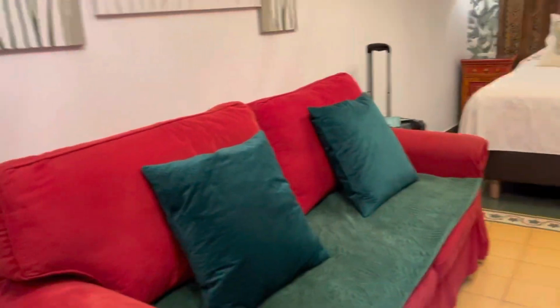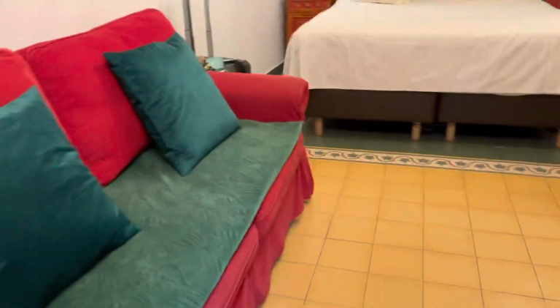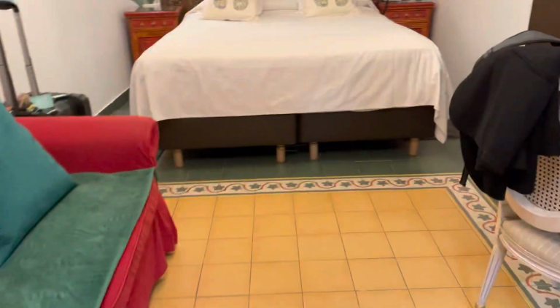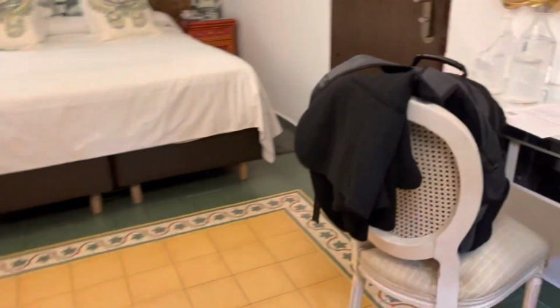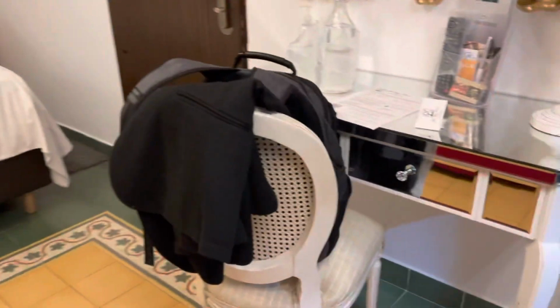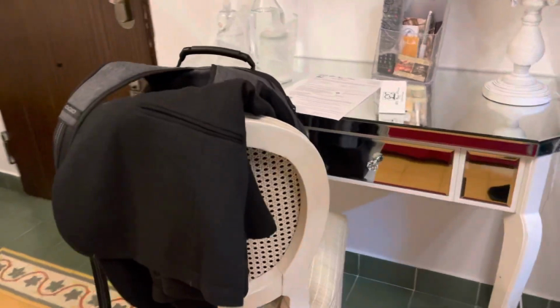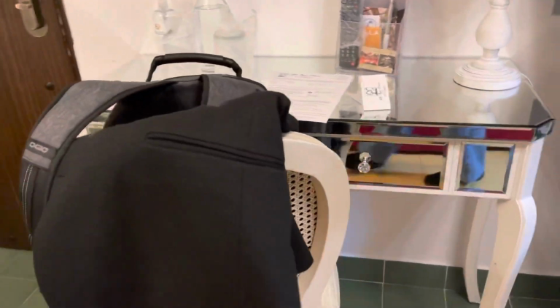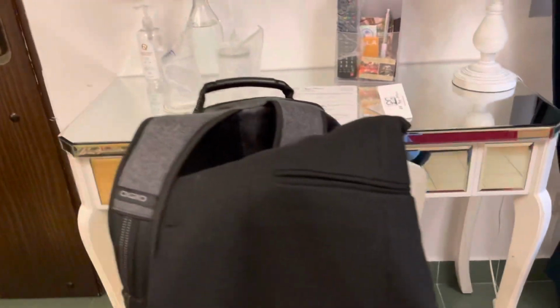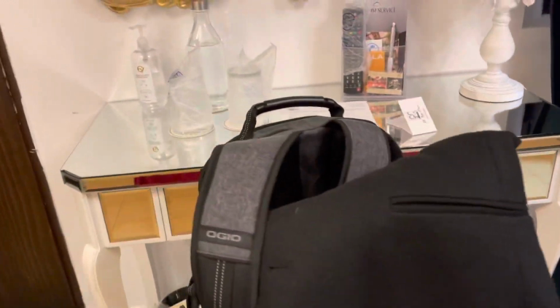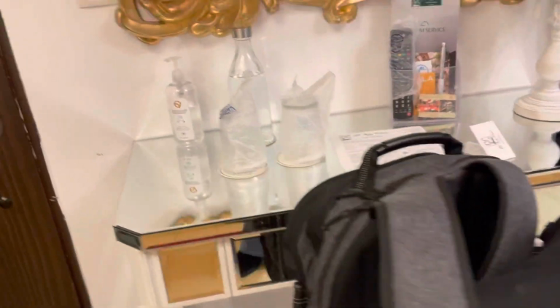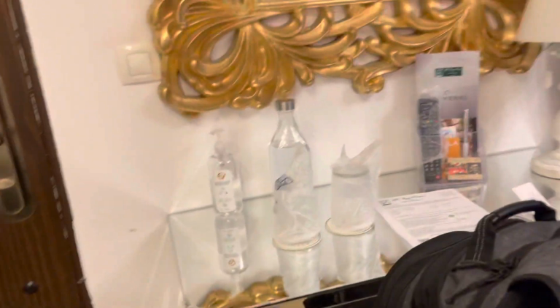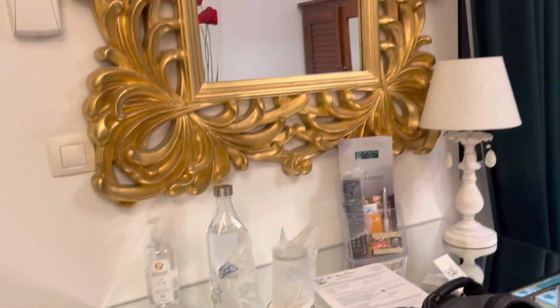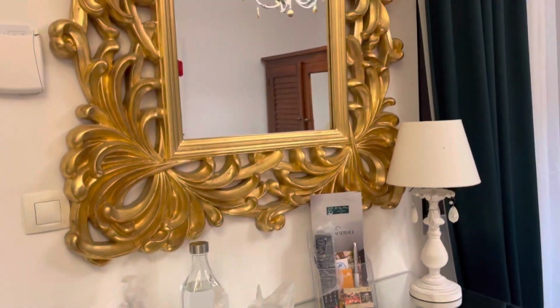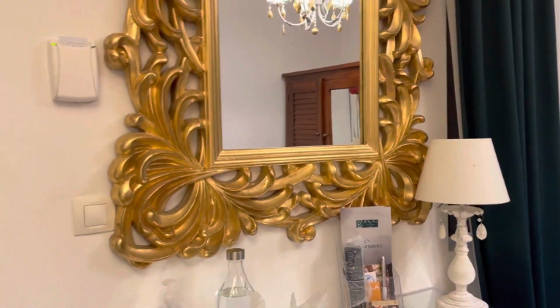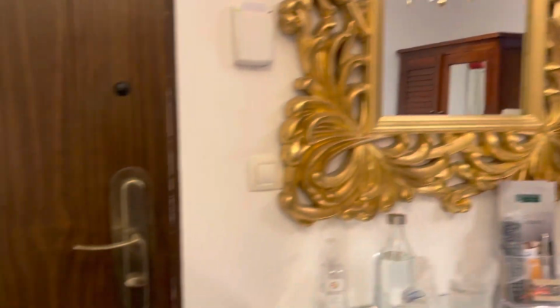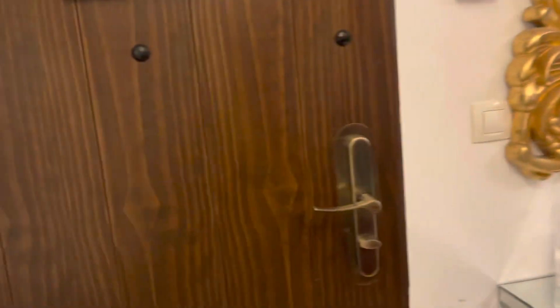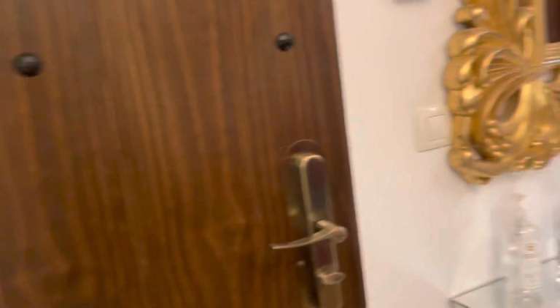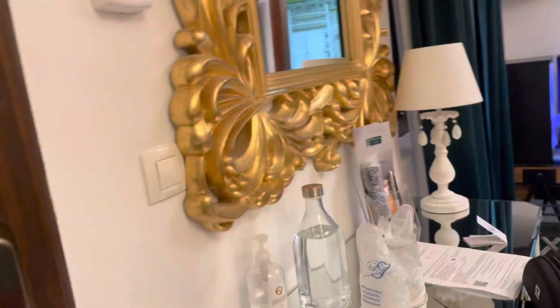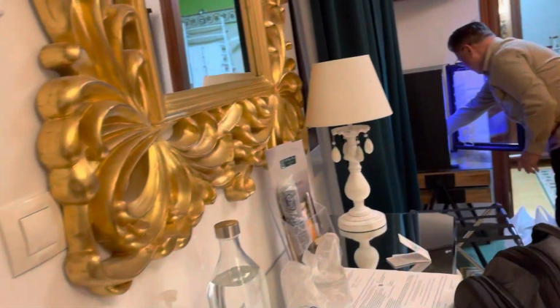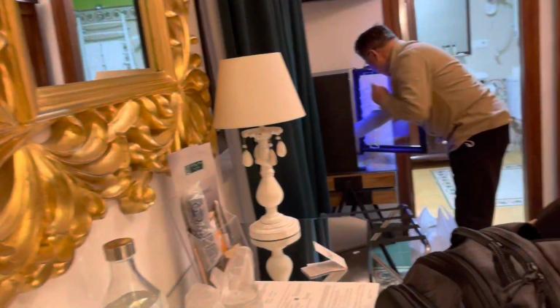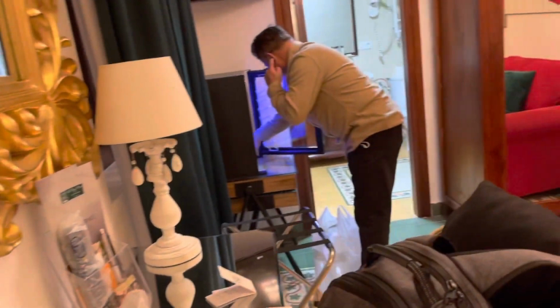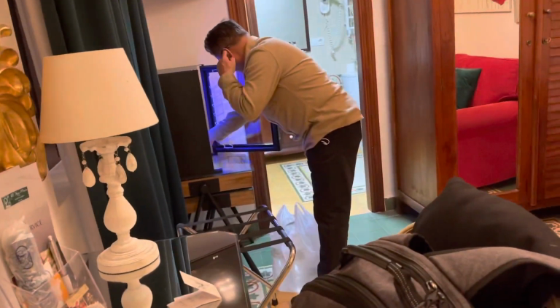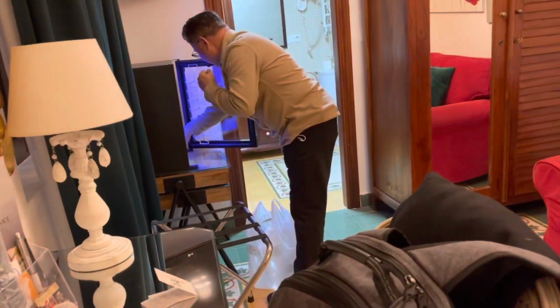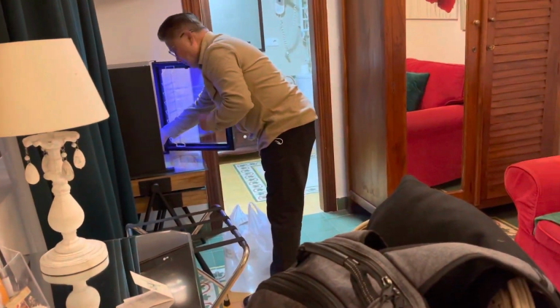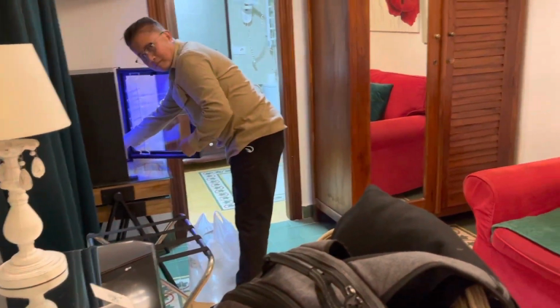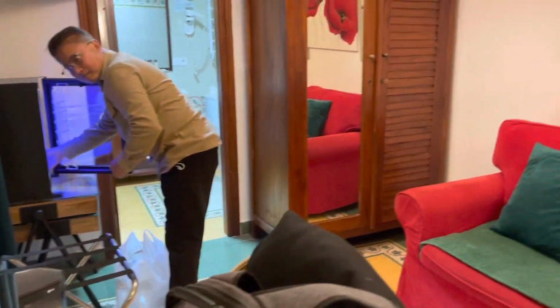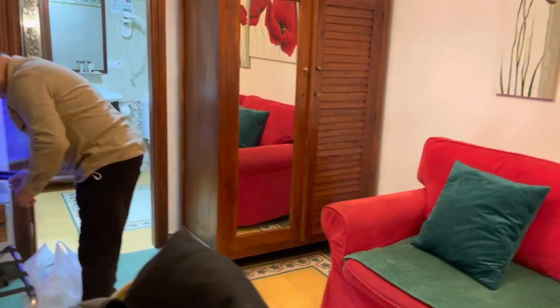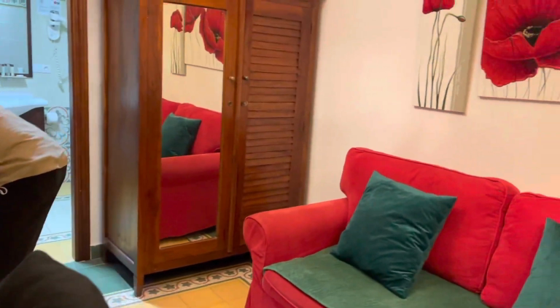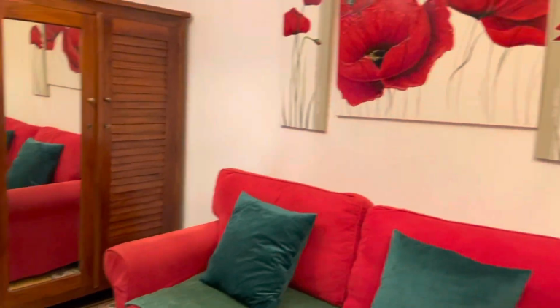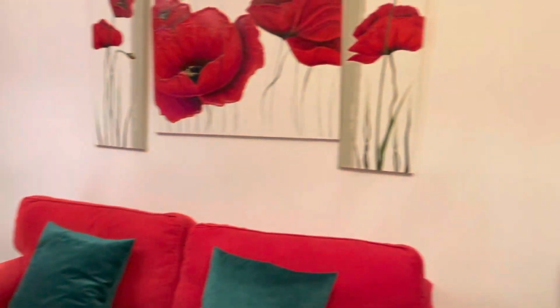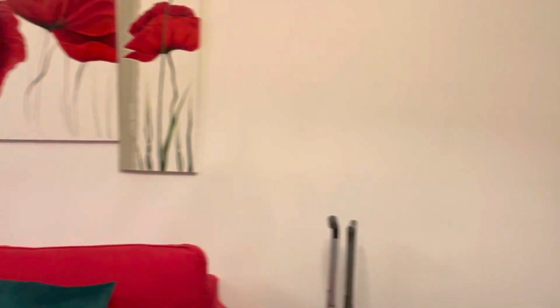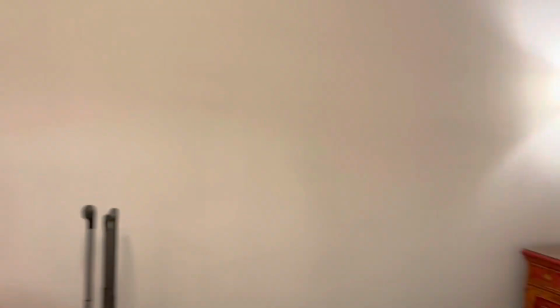So there you go, folks! If you want to experience a unique hotel room with a traditional ambiance, this is highly recommended: the El Rey Moro Hotel Boutique in Seville, Spain.